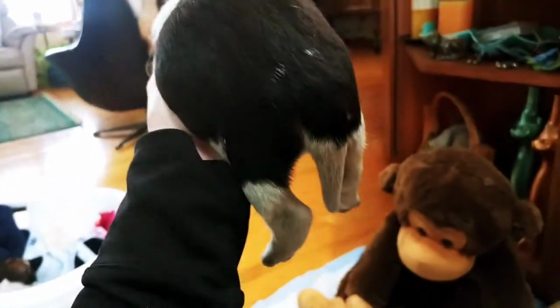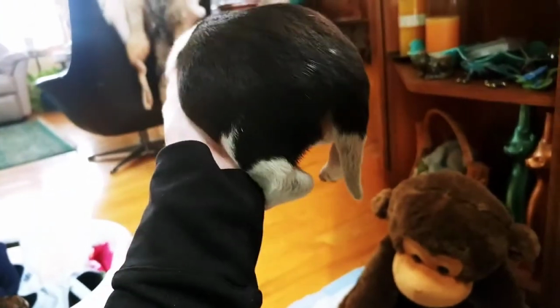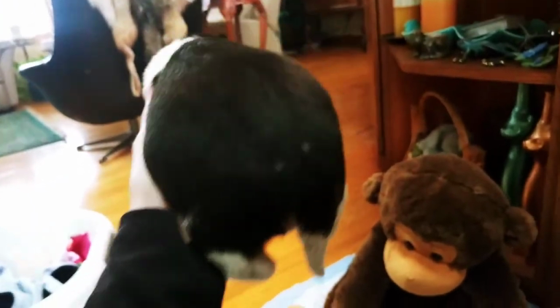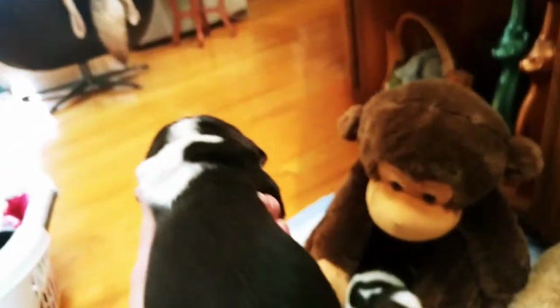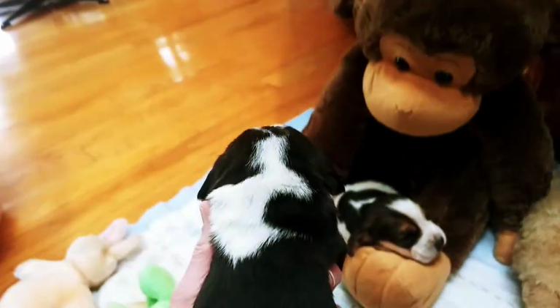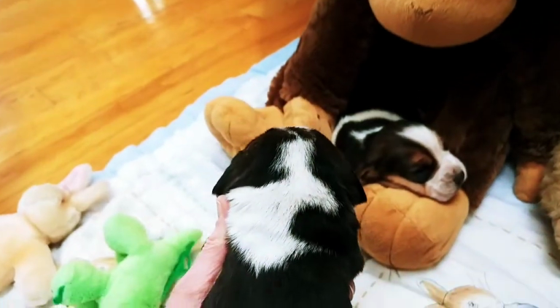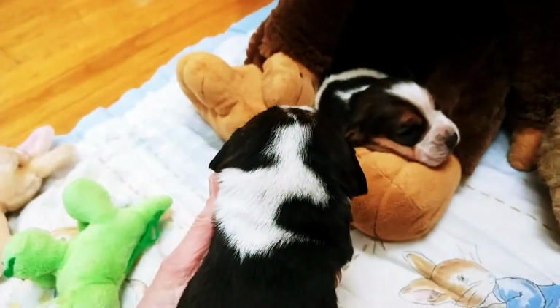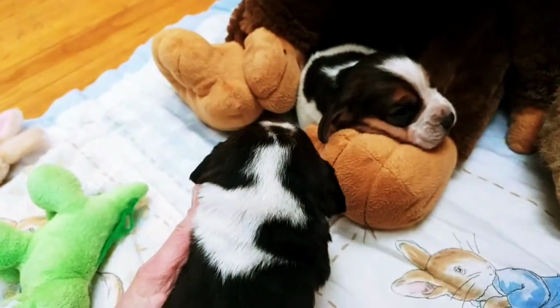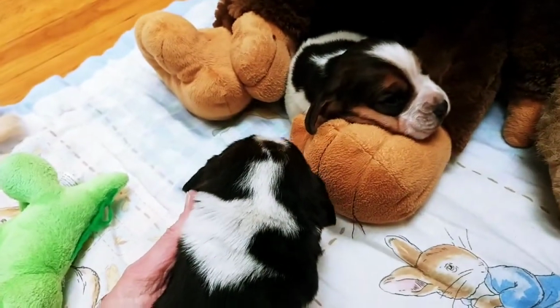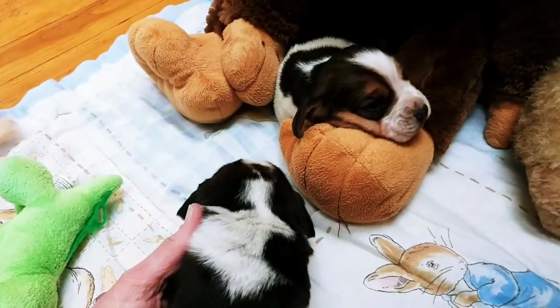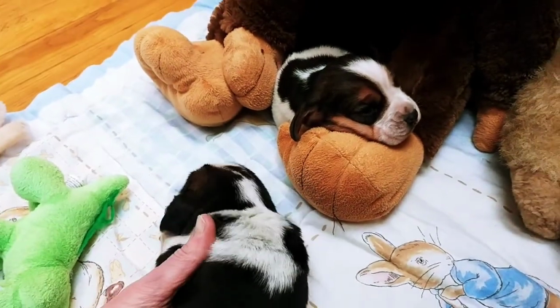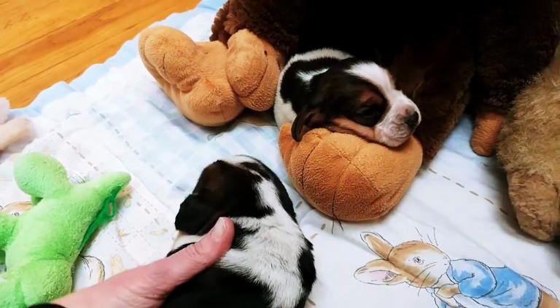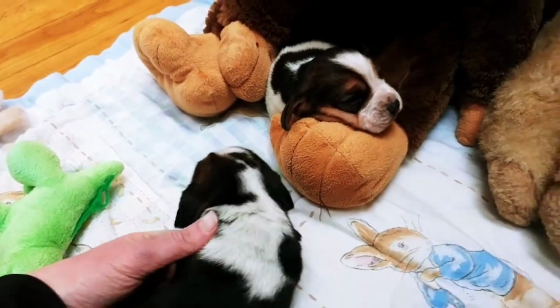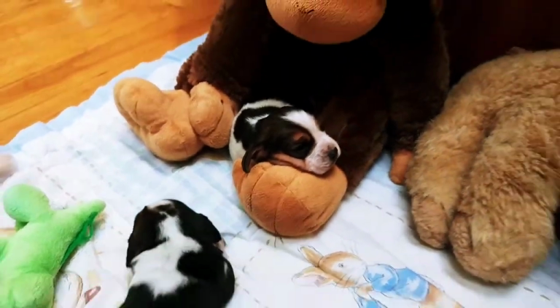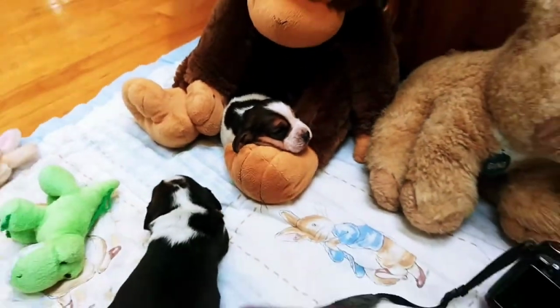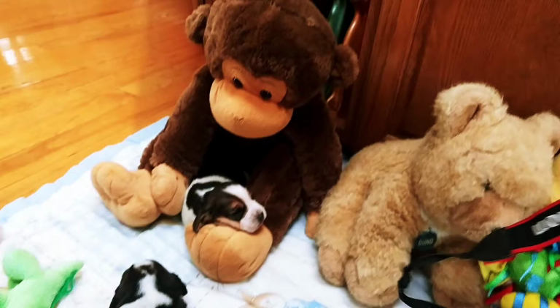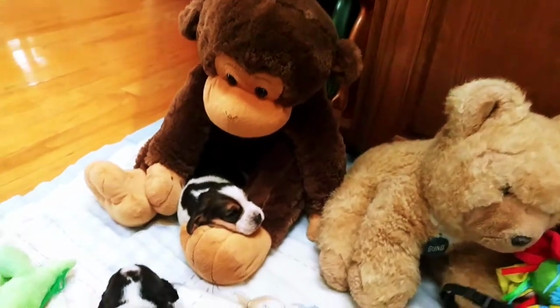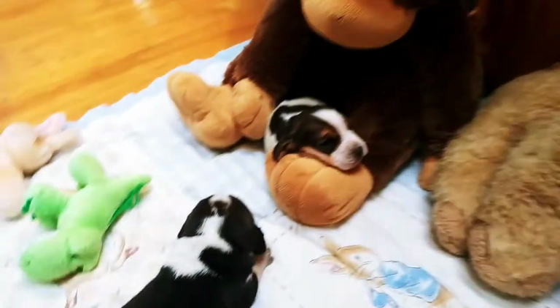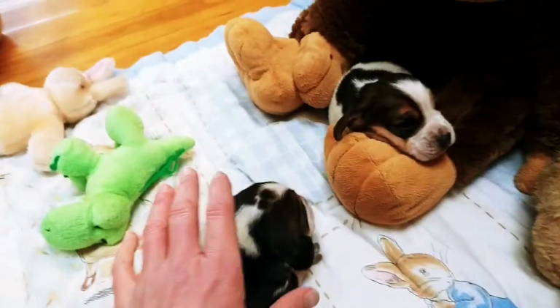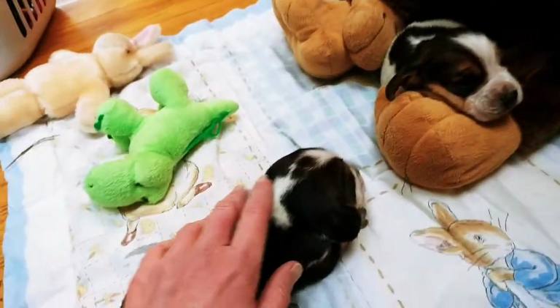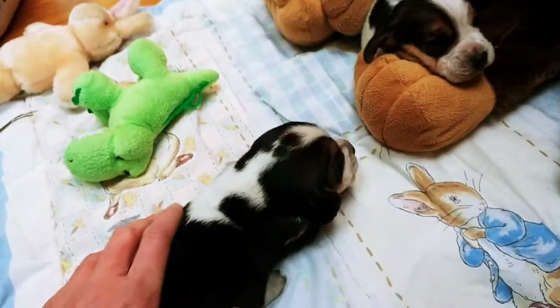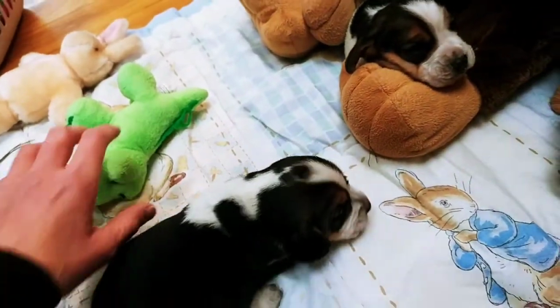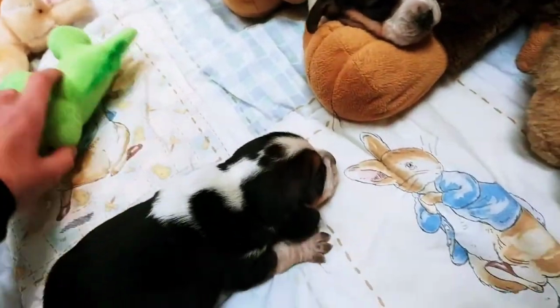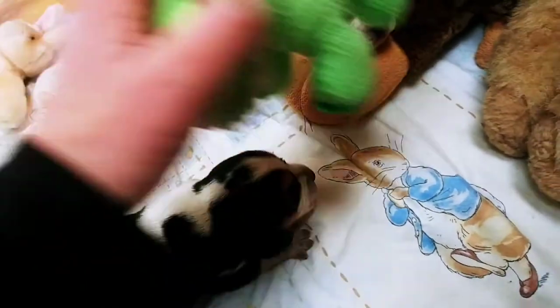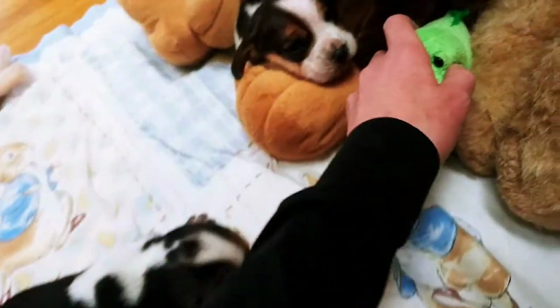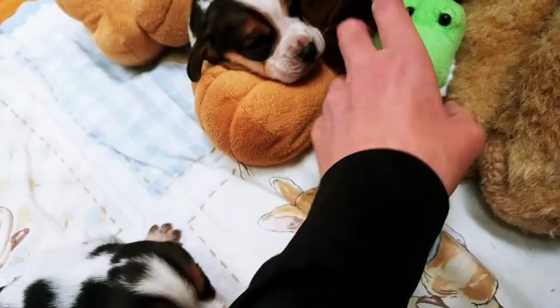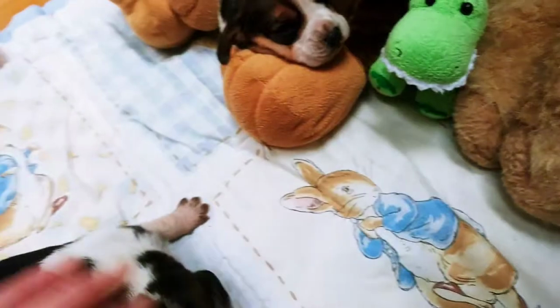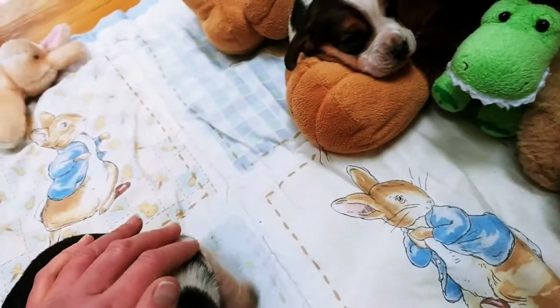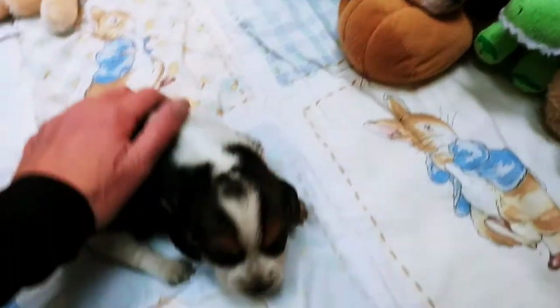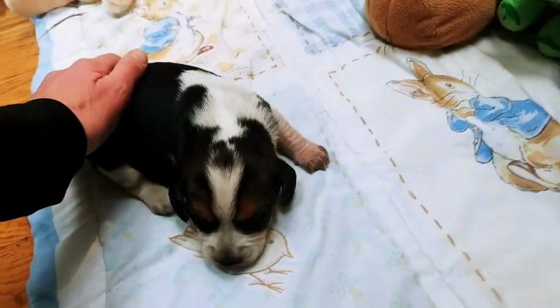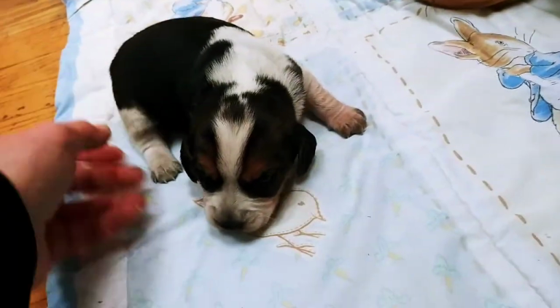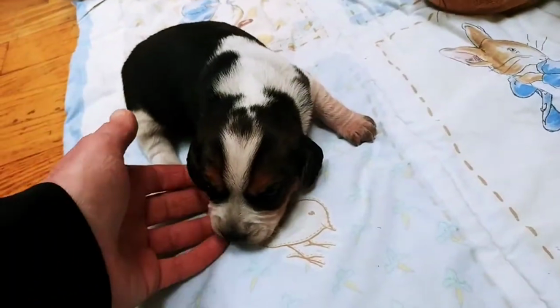Oh my word. Oh you're gonna go talk to your brother - he's having a nightmare over there with a big monkey. Do you want a dinosaur? Get him over there, he's not too scary.